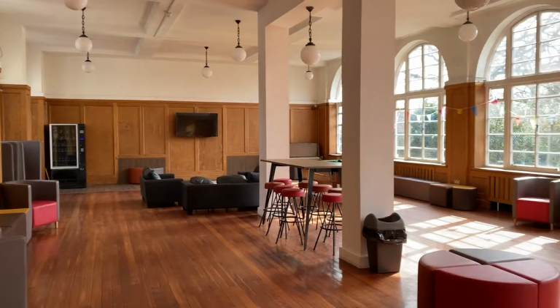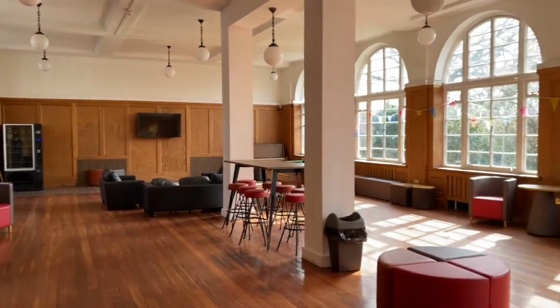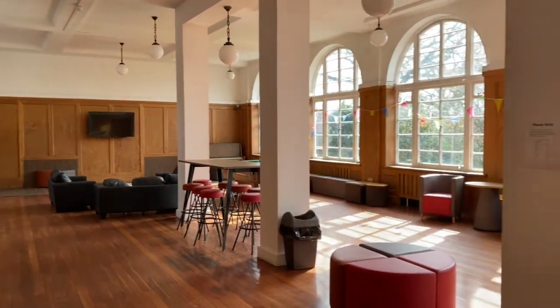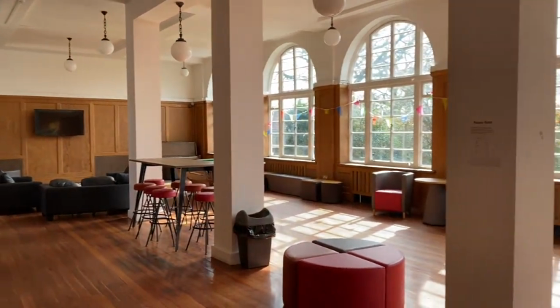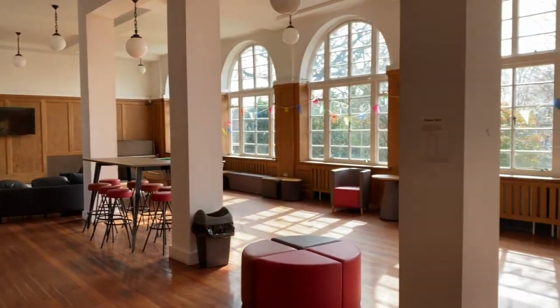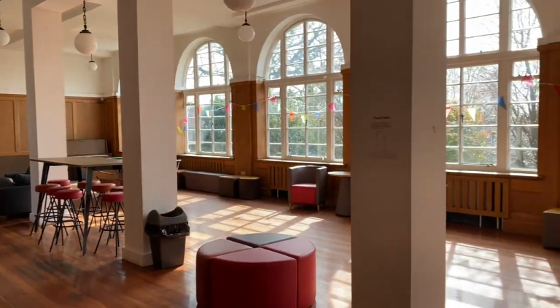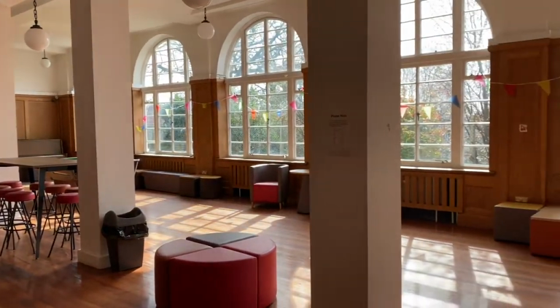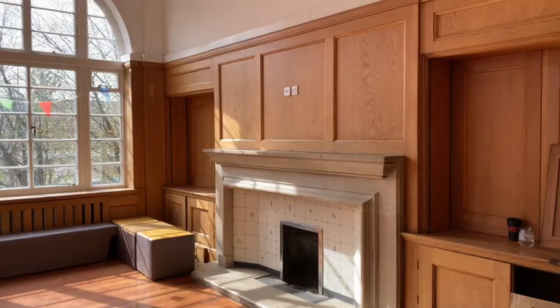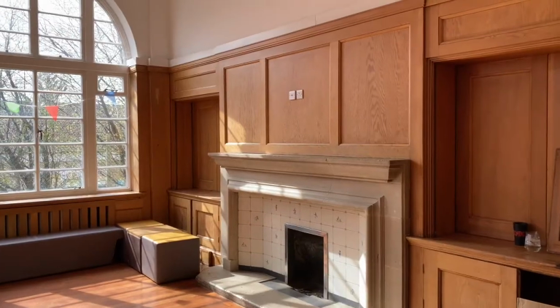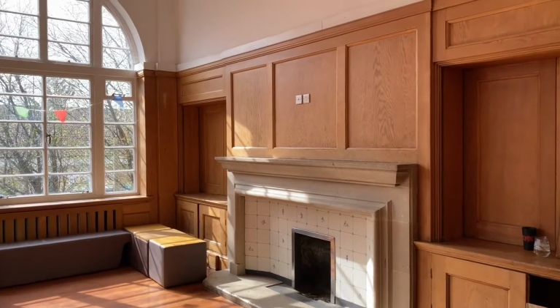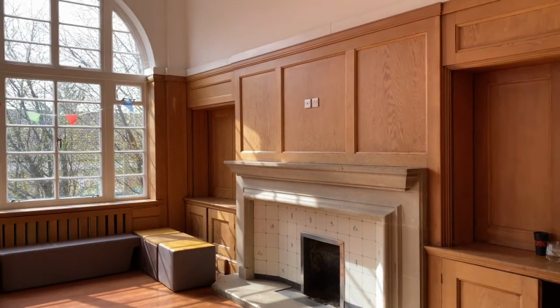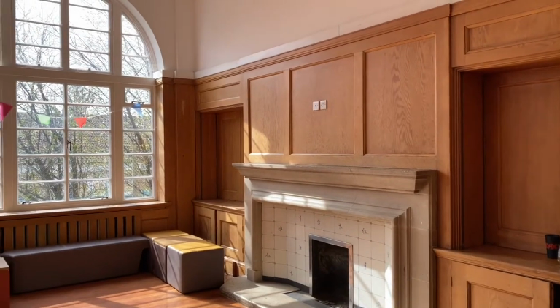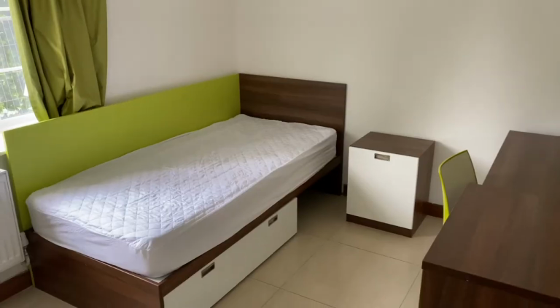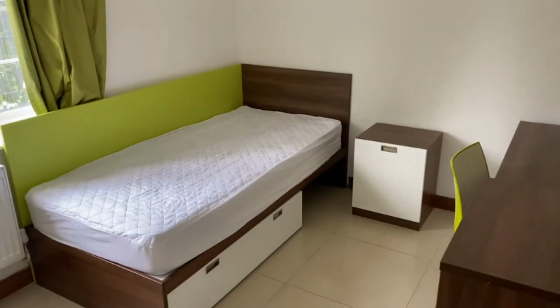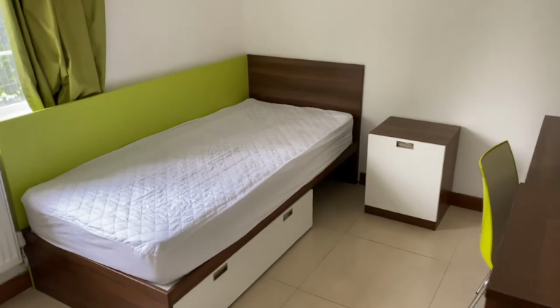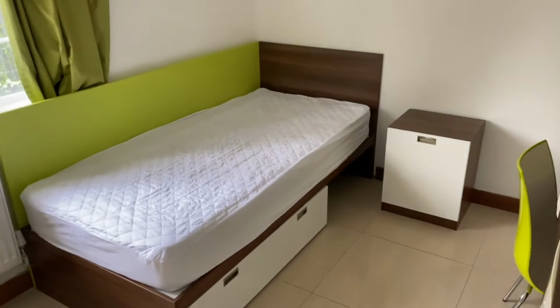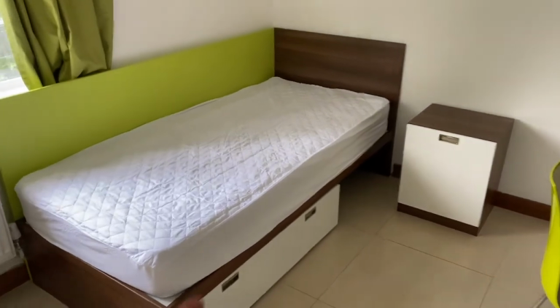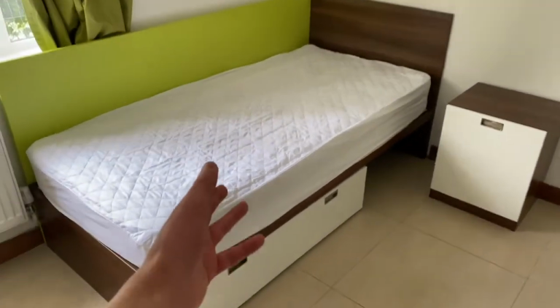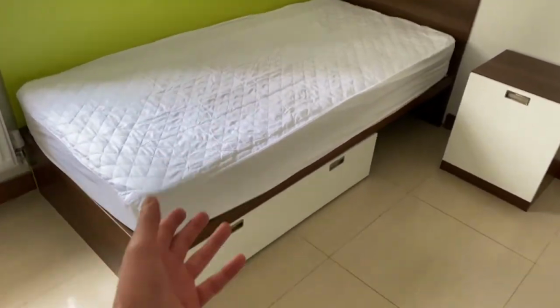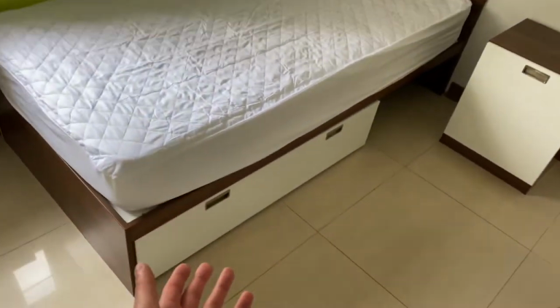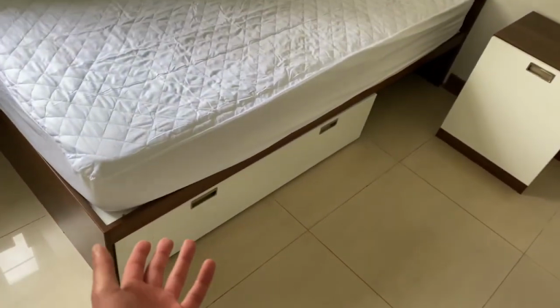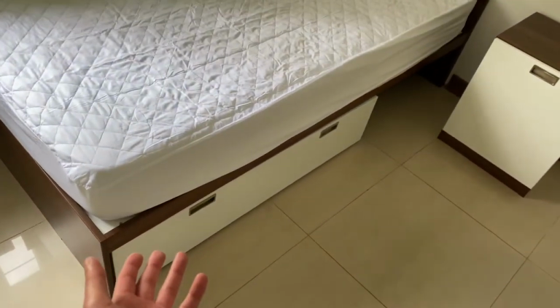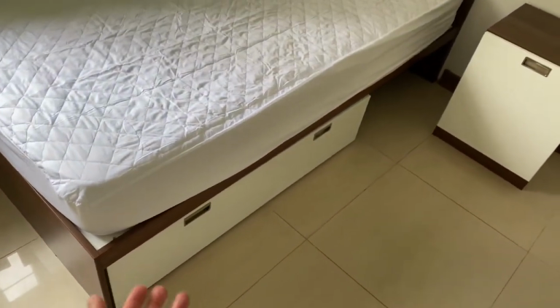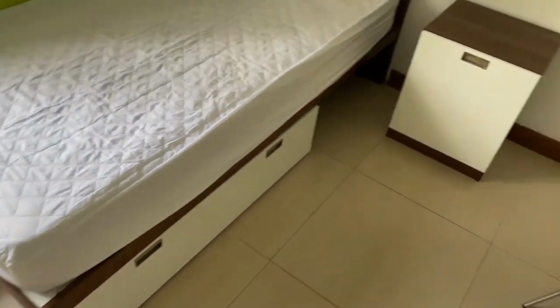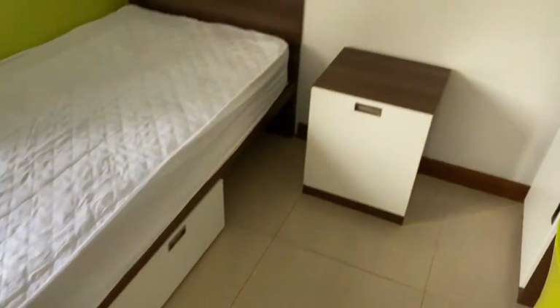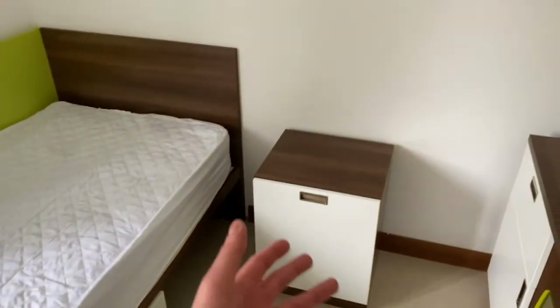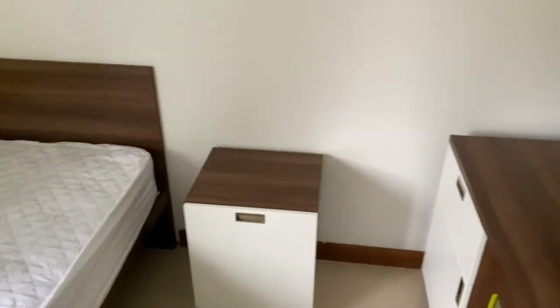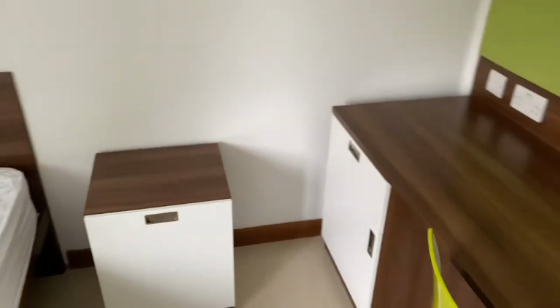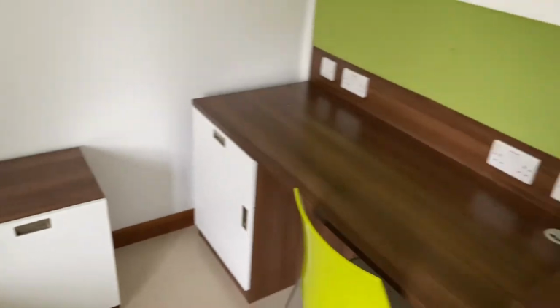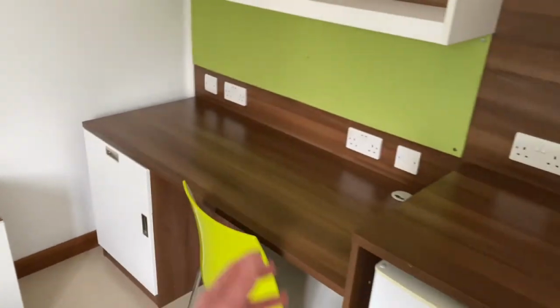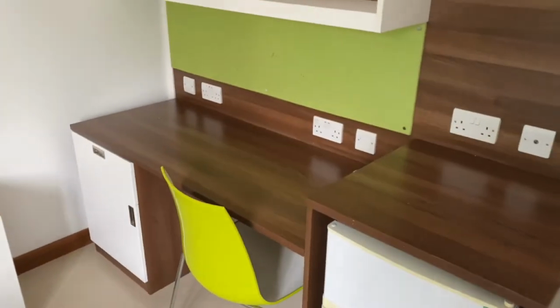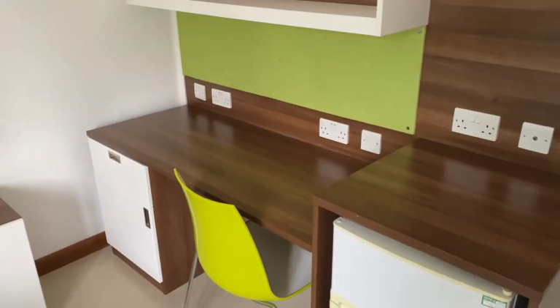Welcome to Caesars Hall, located in Tooting, southwest London. This is a standard room. We've got a bed, compartments underneath the bed for storage, a bedside table, and a desk for all your studying.